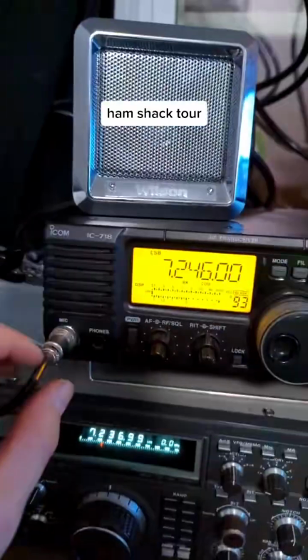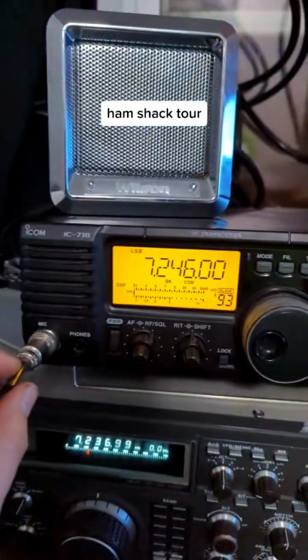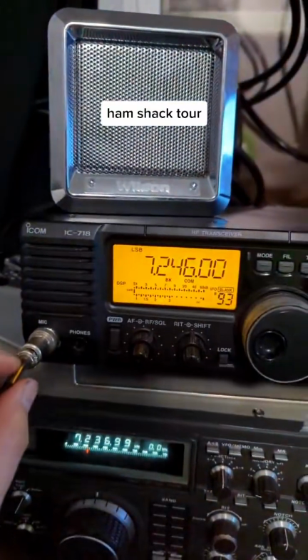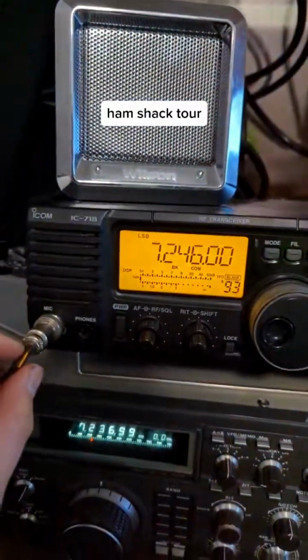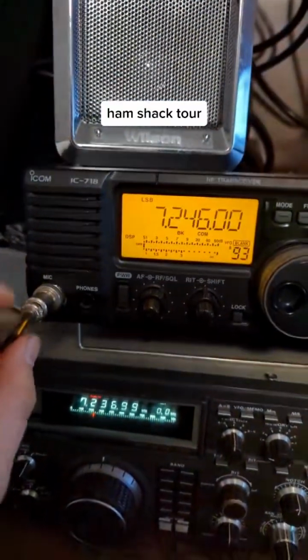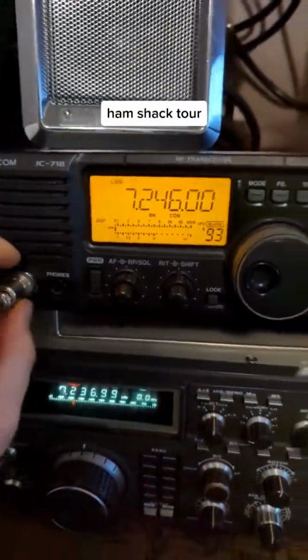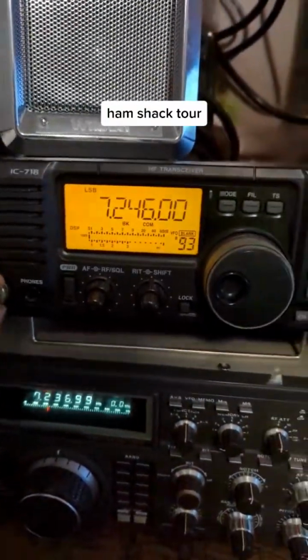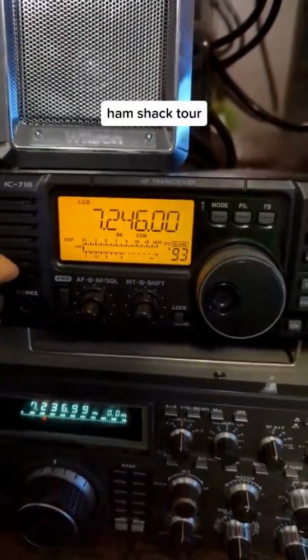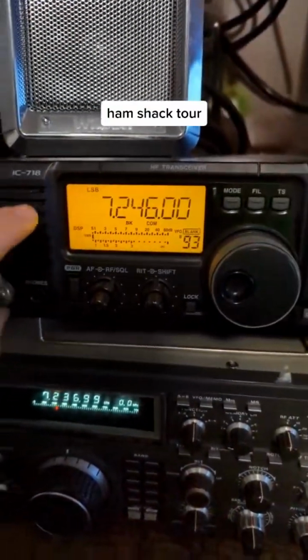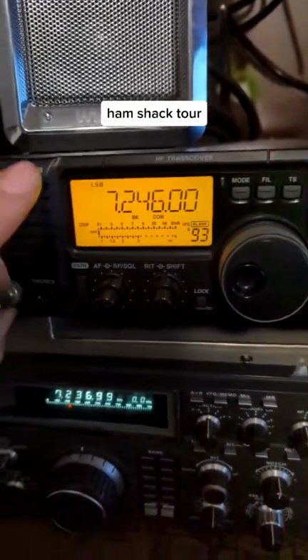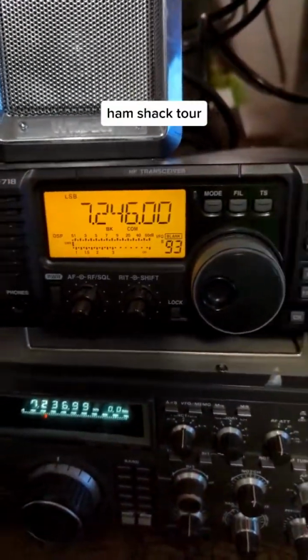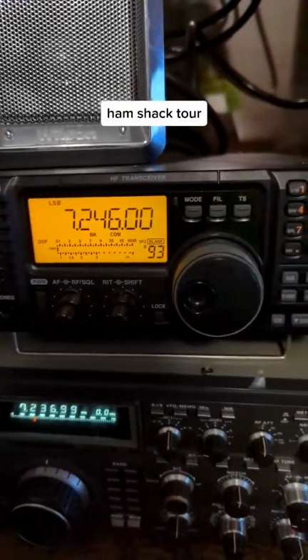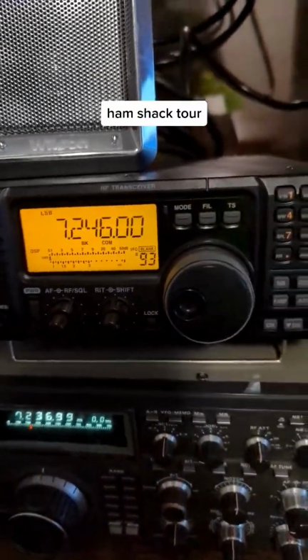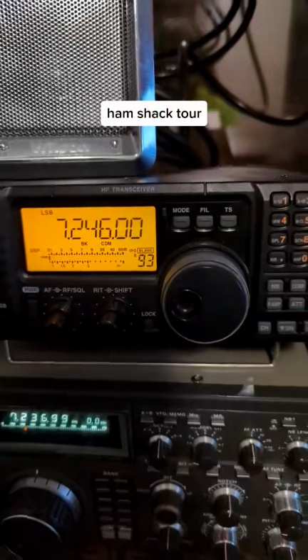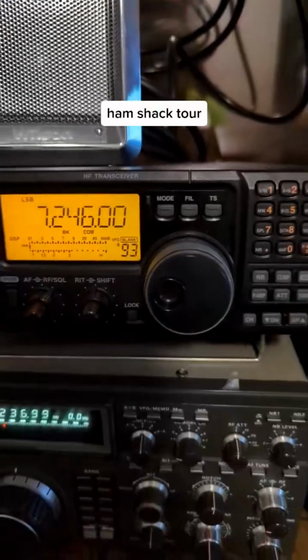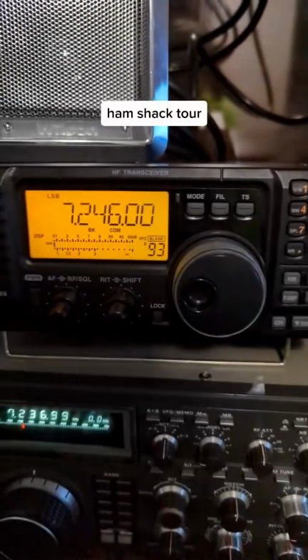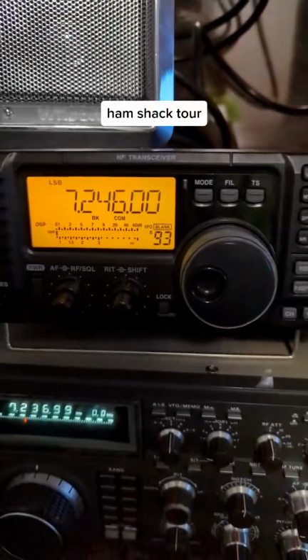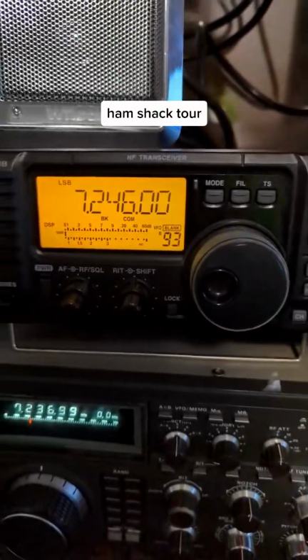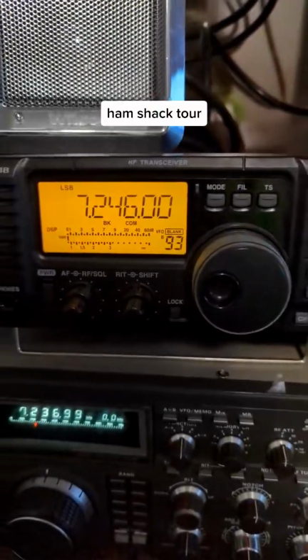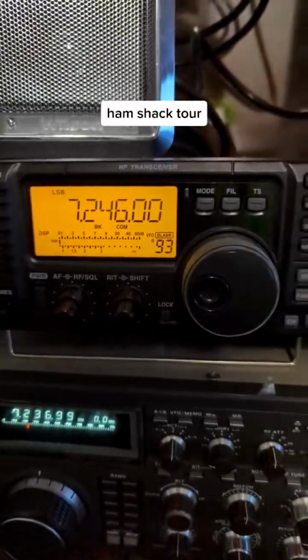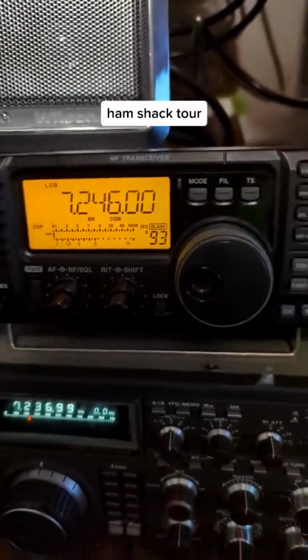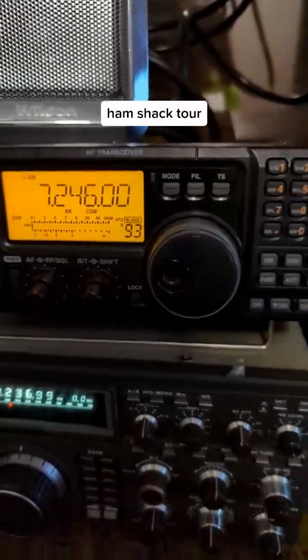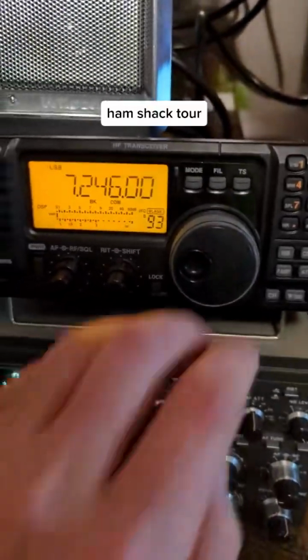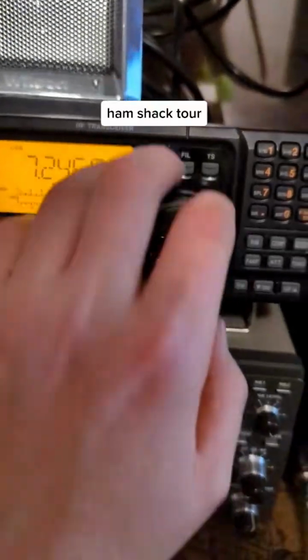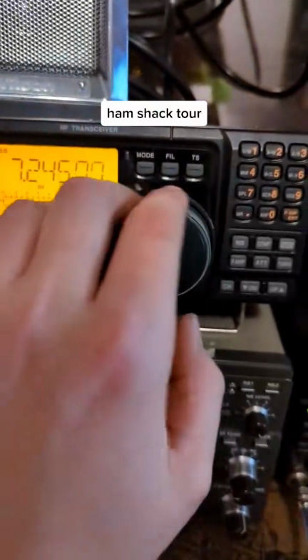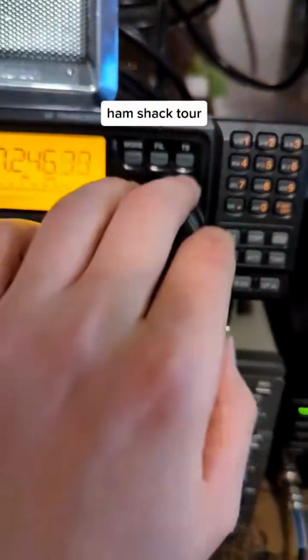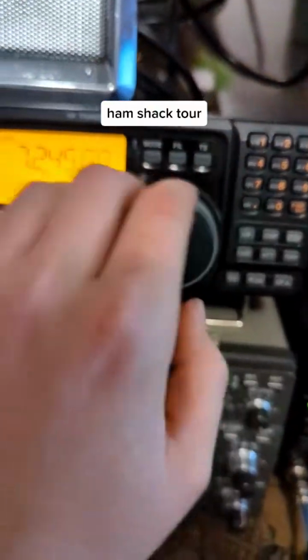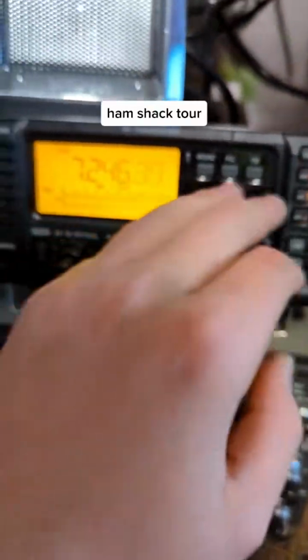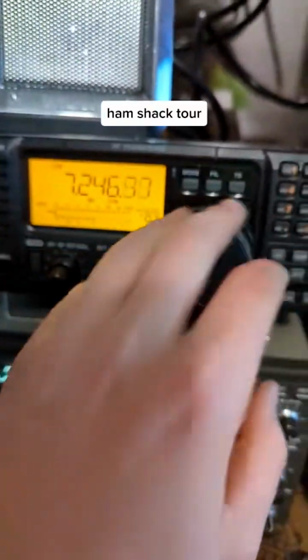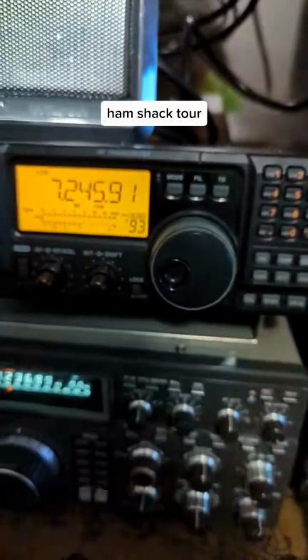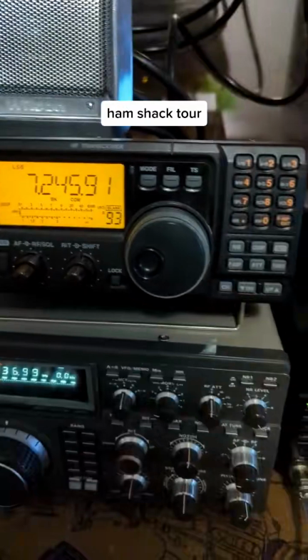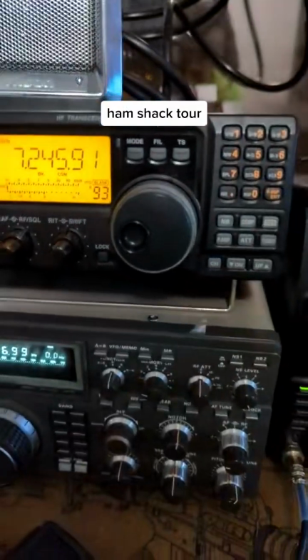The Icom 718 — it's okay. It's pretty much a starter radio; it's not great, but it works.